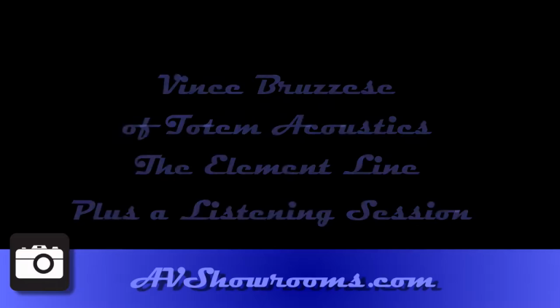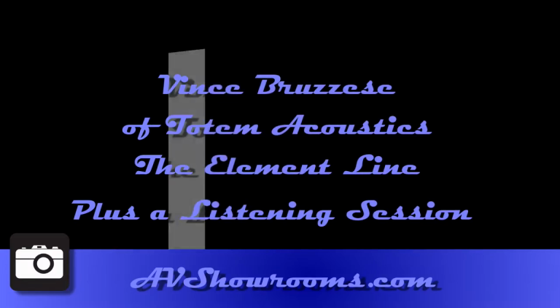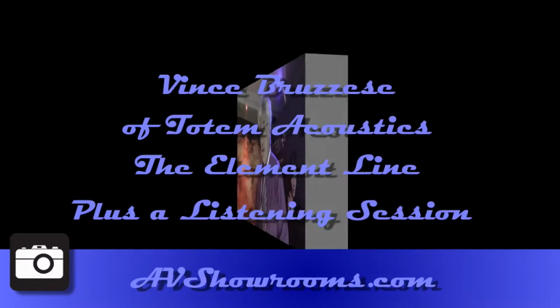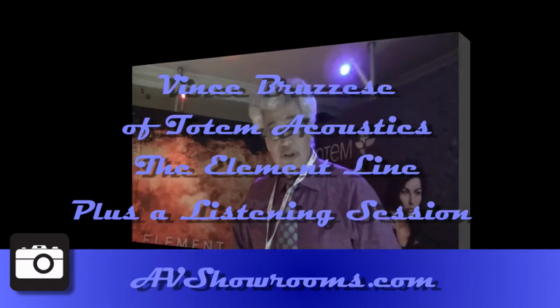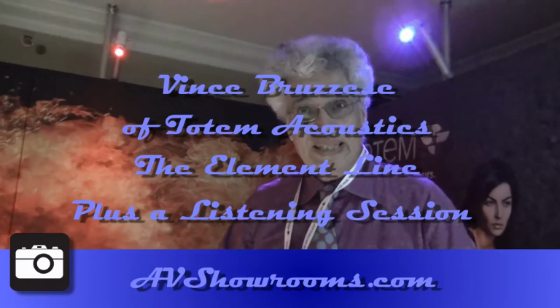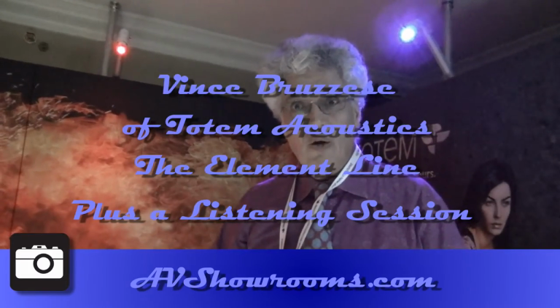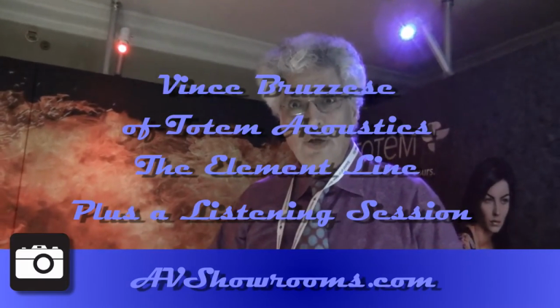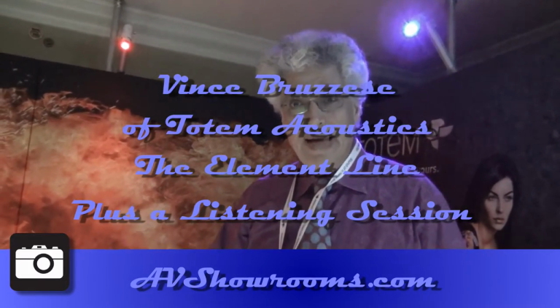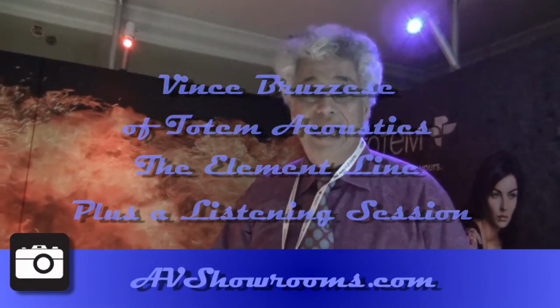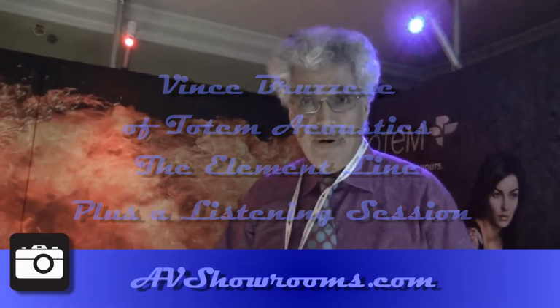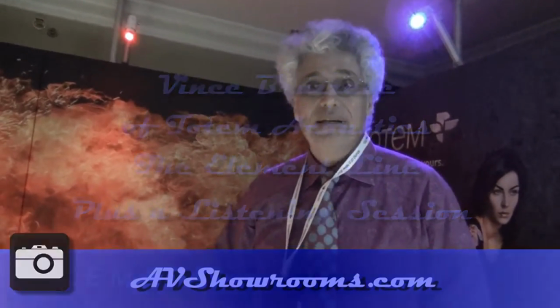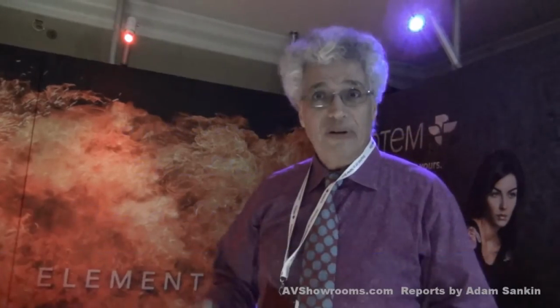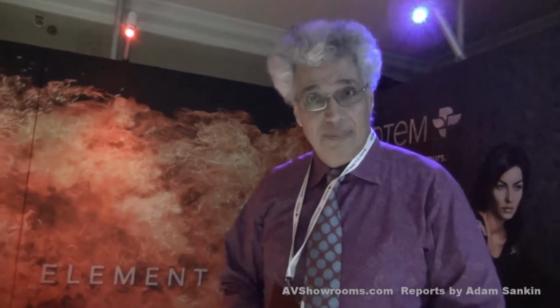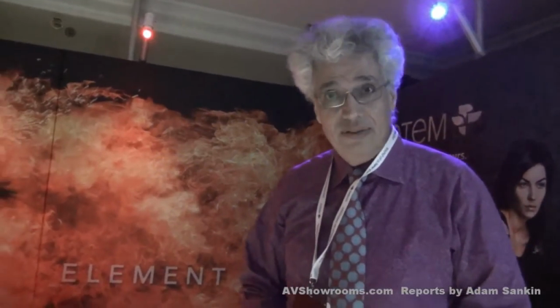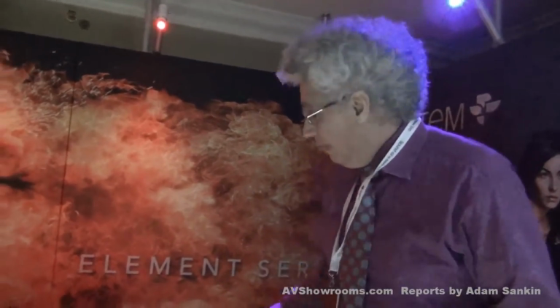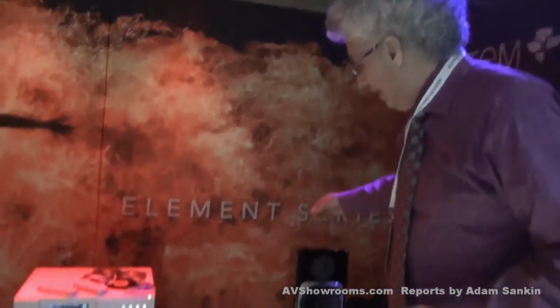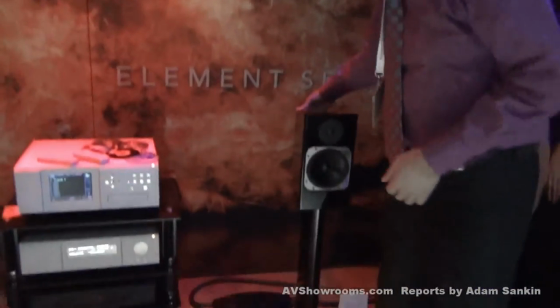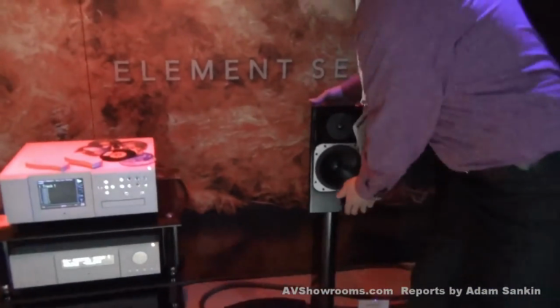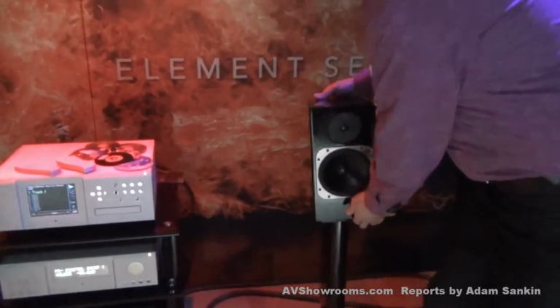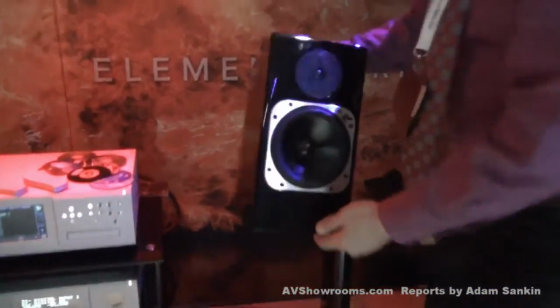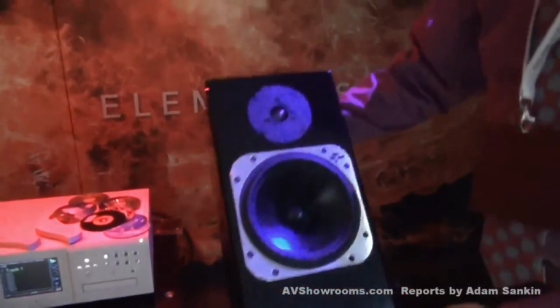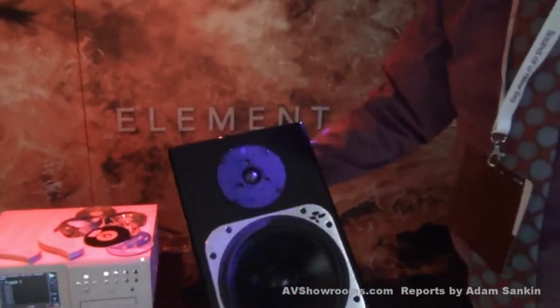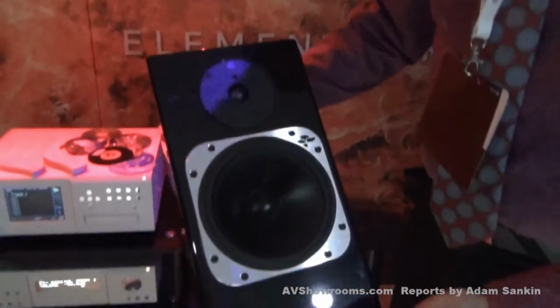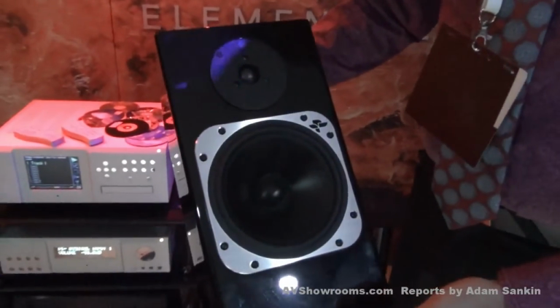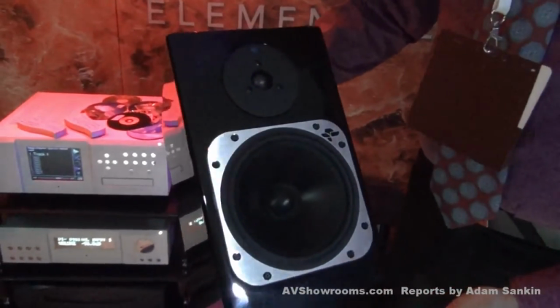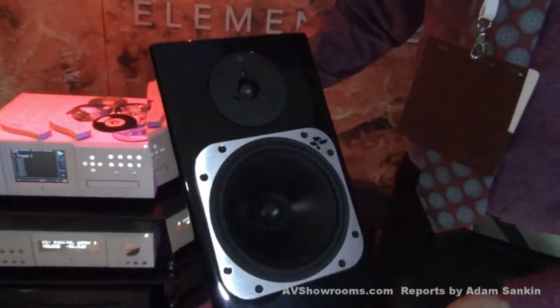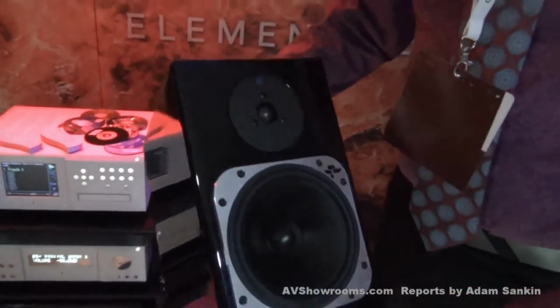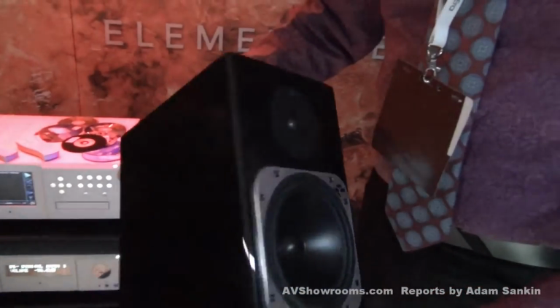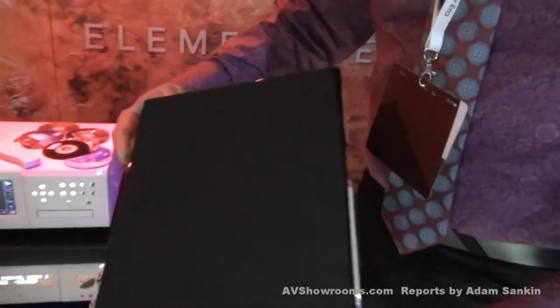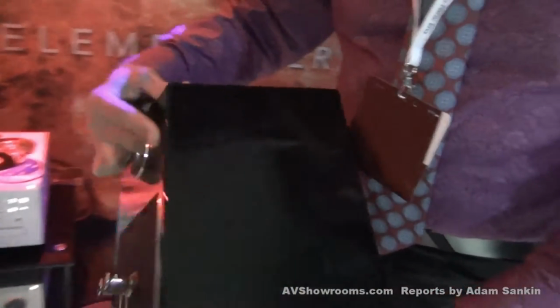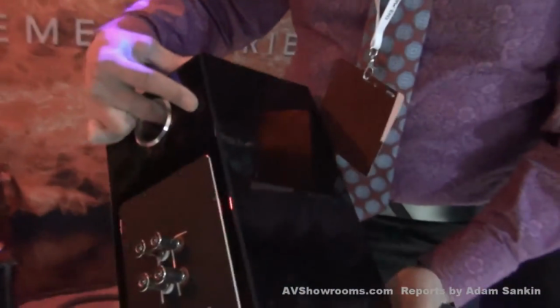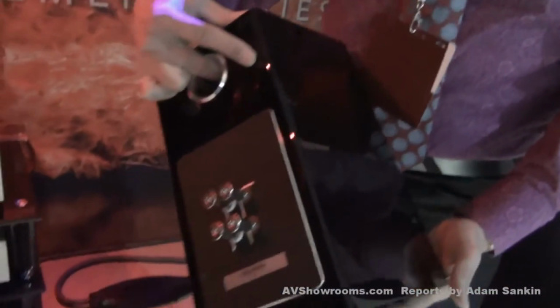The new little unit that we're showing today is called the Totem Ember, and it's part of the Element line — the smallest of the Element line. This little micro monitor has full-range sound and incredible imaging capabilities.